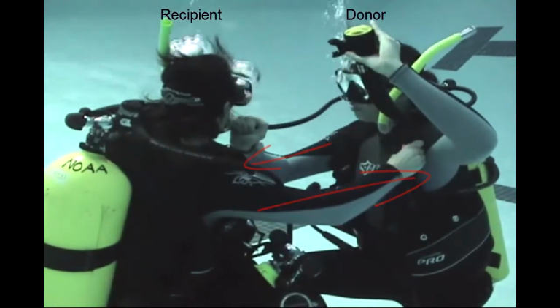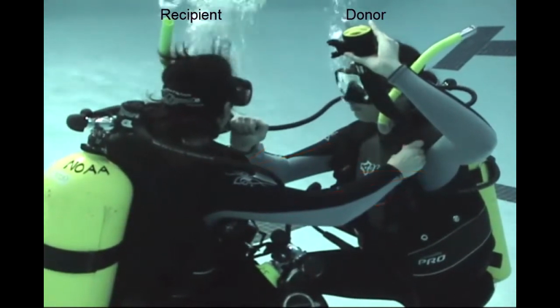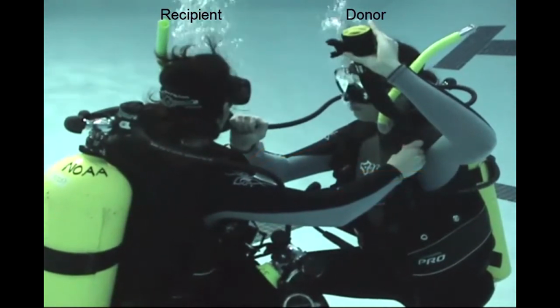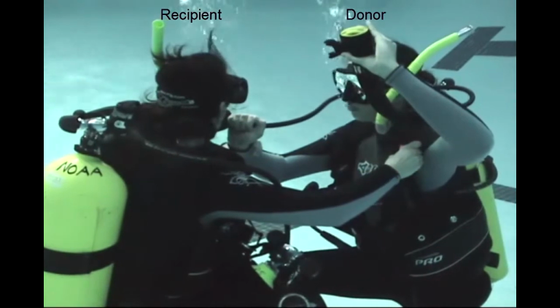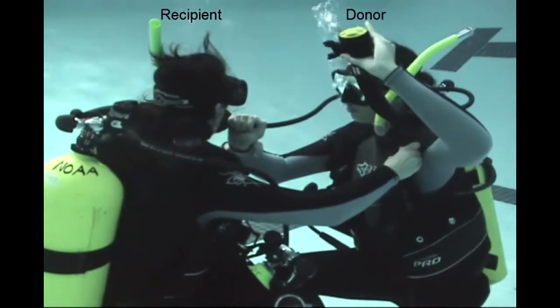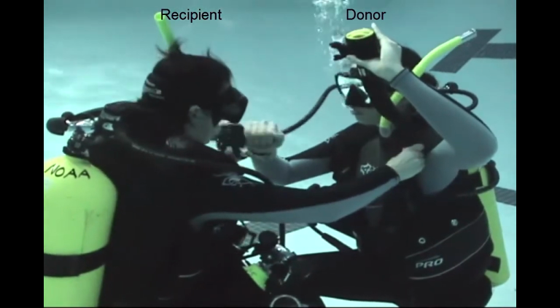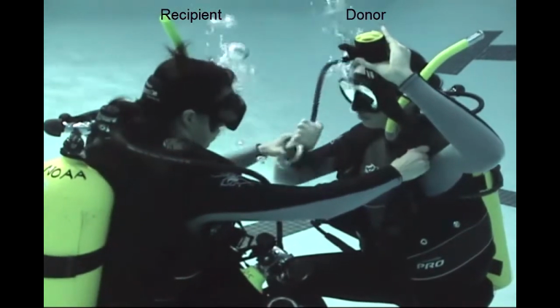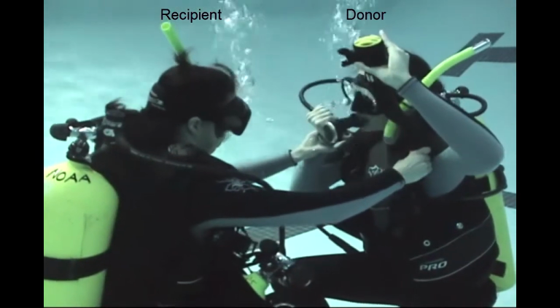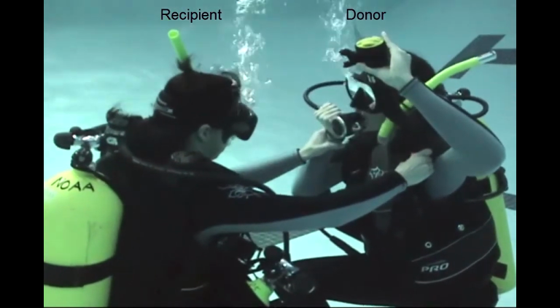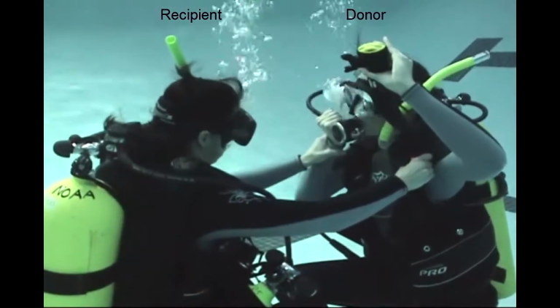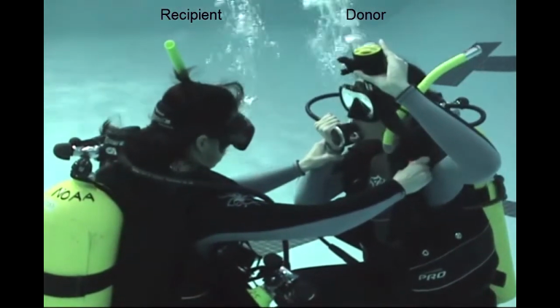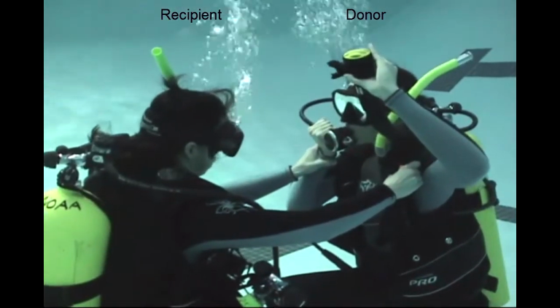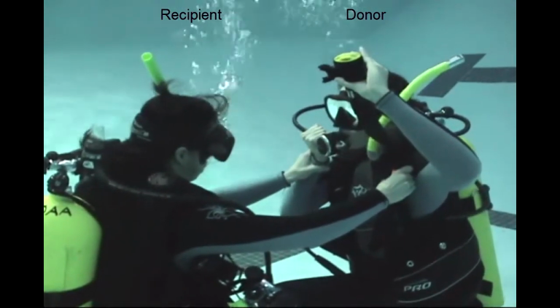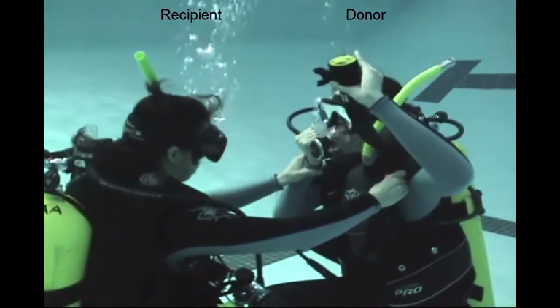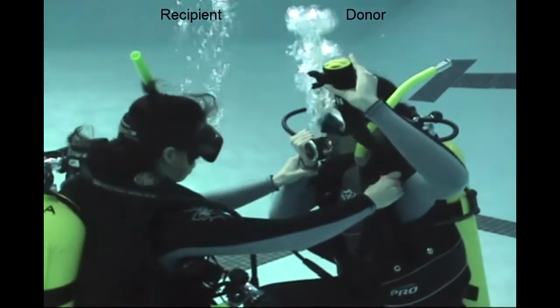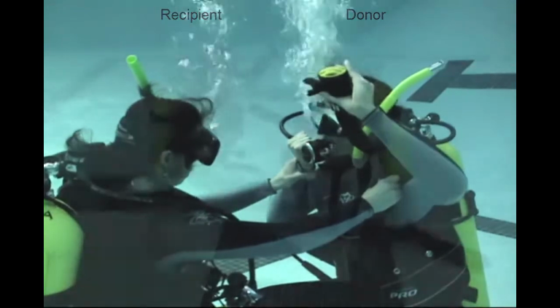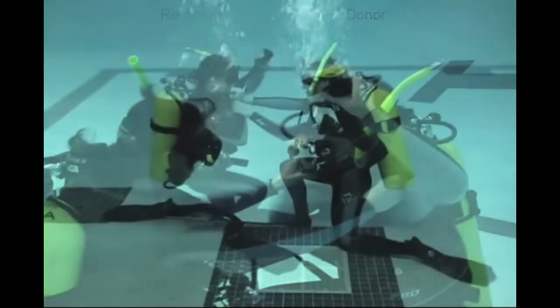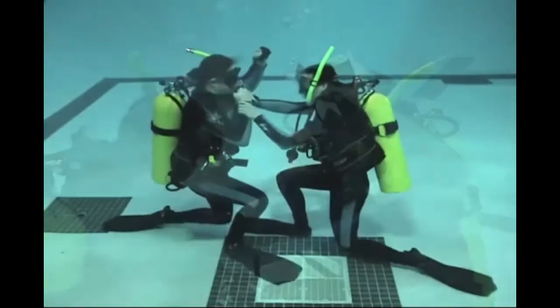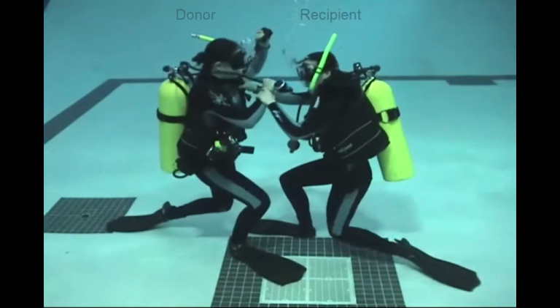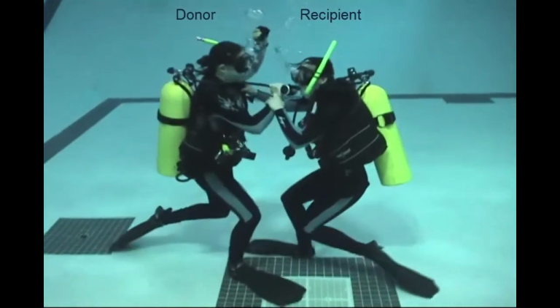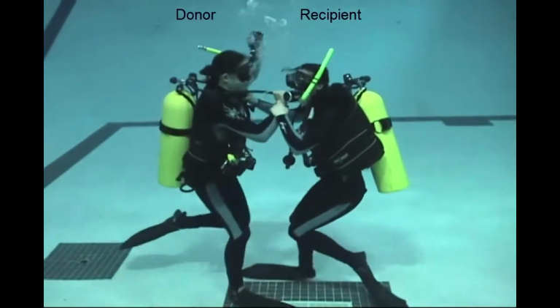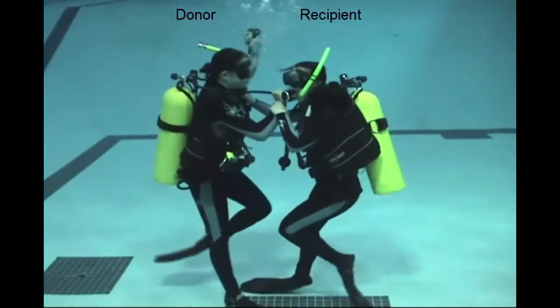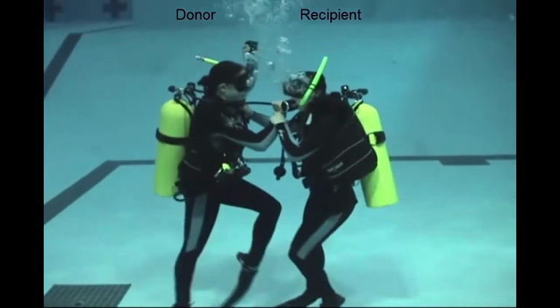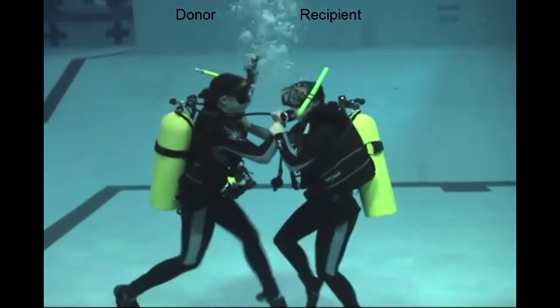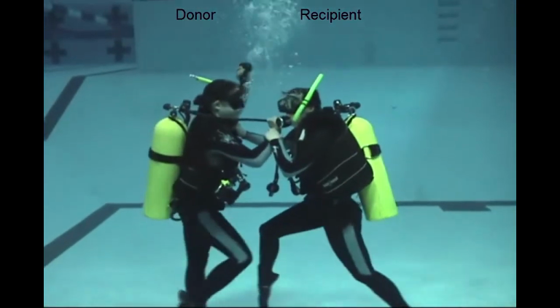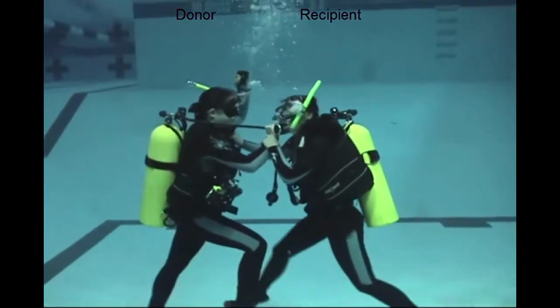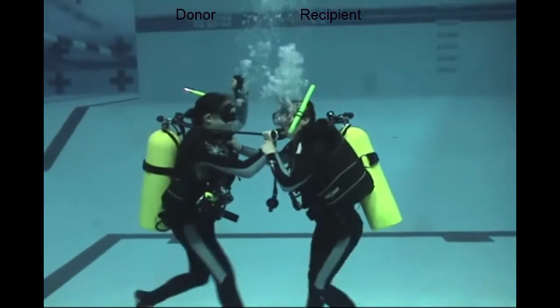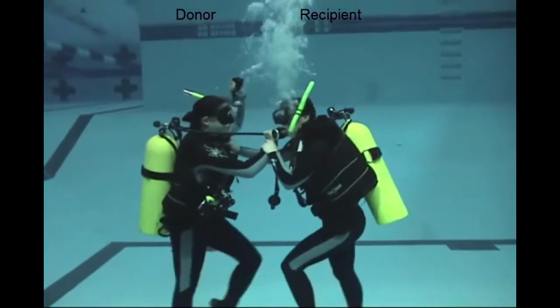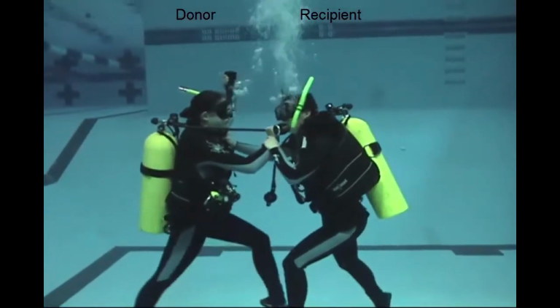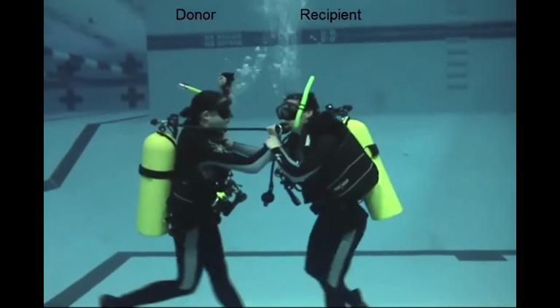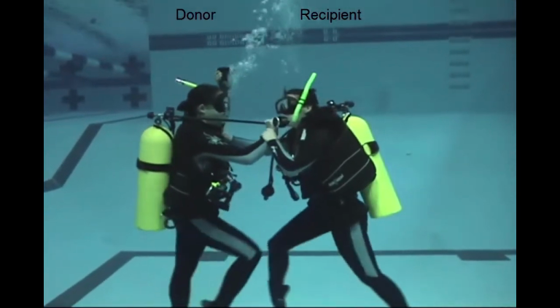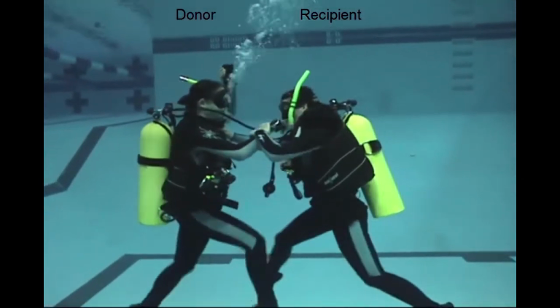After you've established a rhythm — two quick breaths, pass the regulator across, mouthpiece down — then the divers will begin to make their ascent. Now, if you're the person out of air, it isn't a free ride to the surface. You still have to kick.